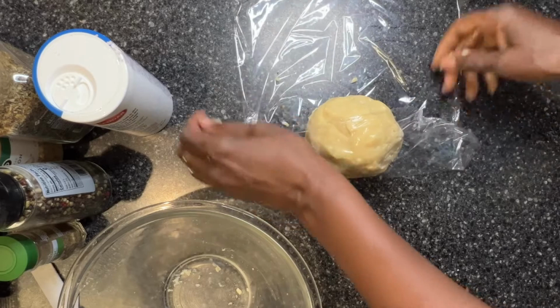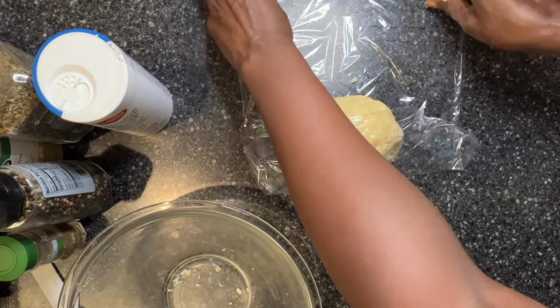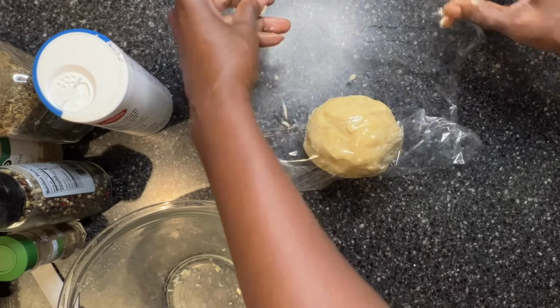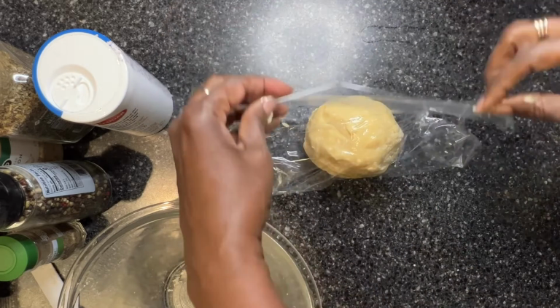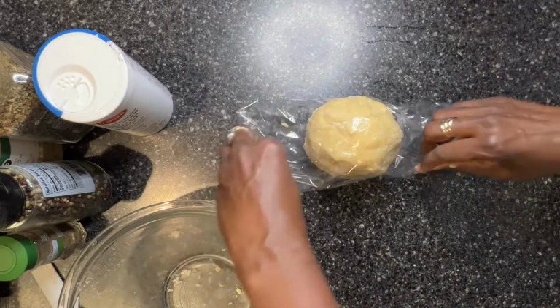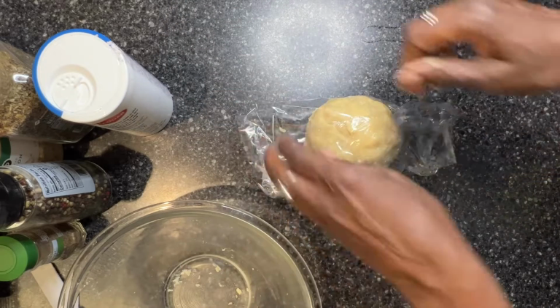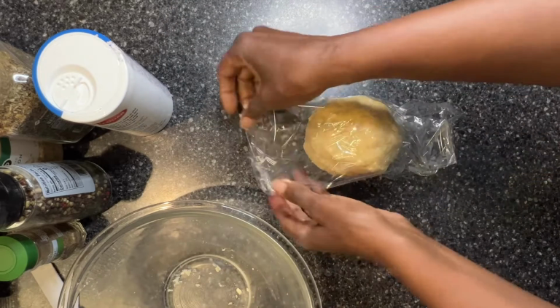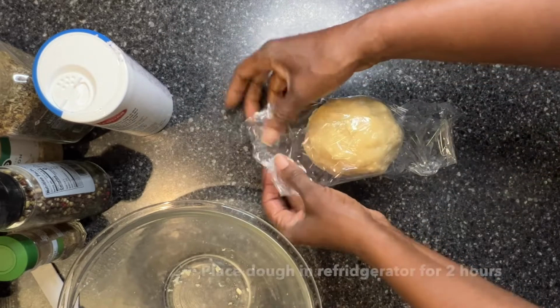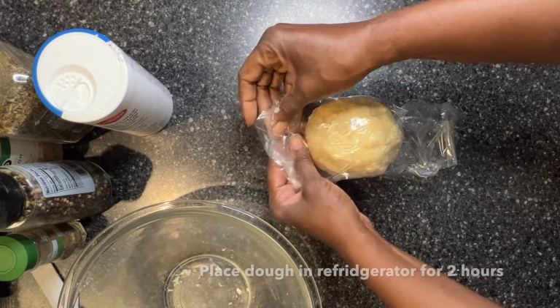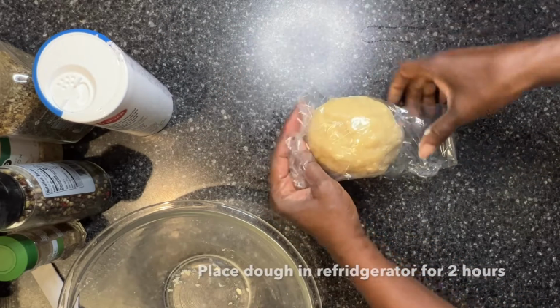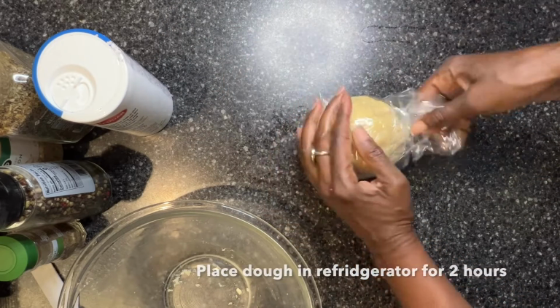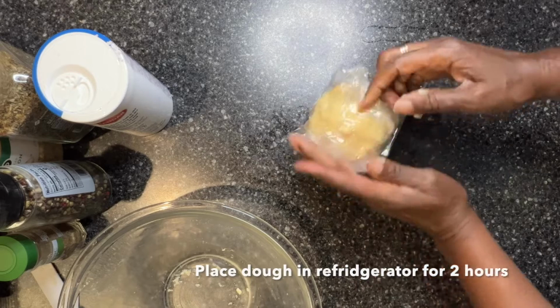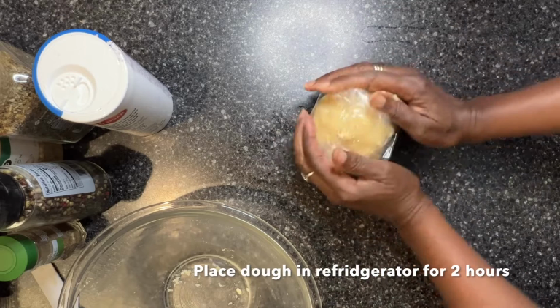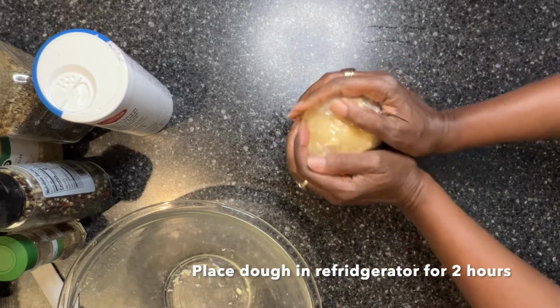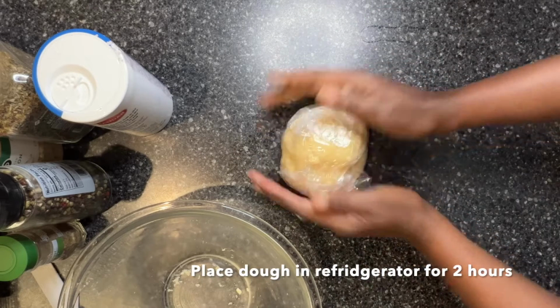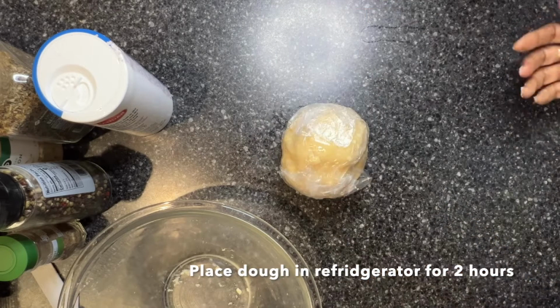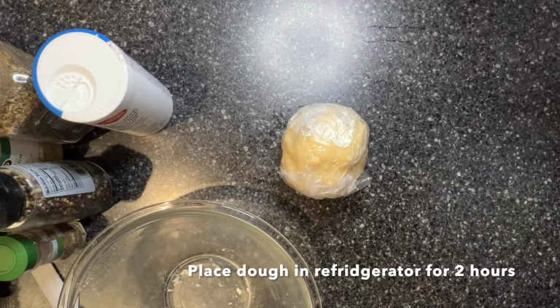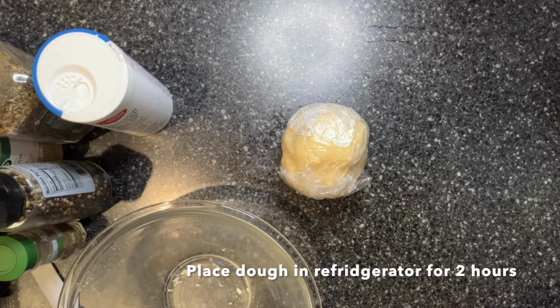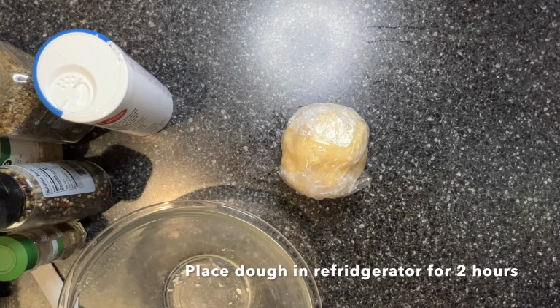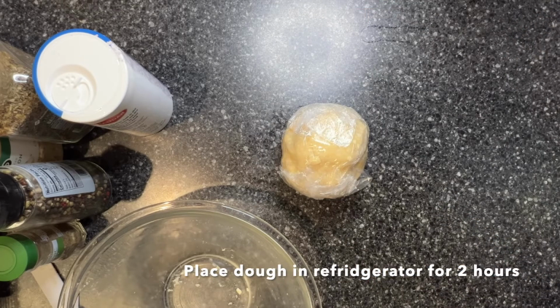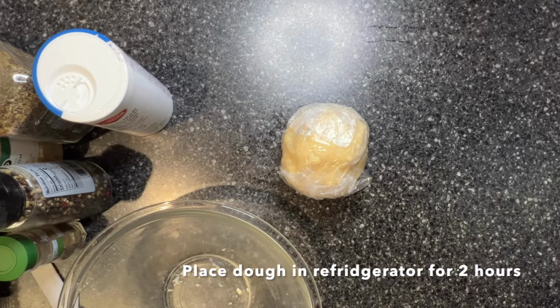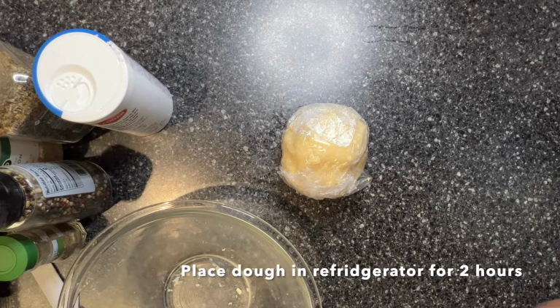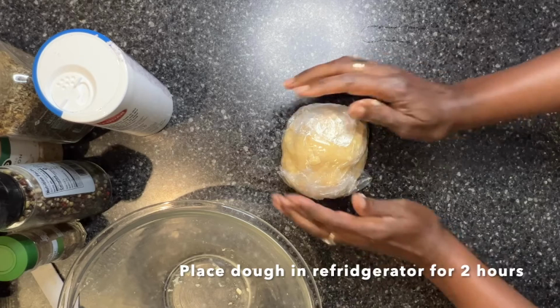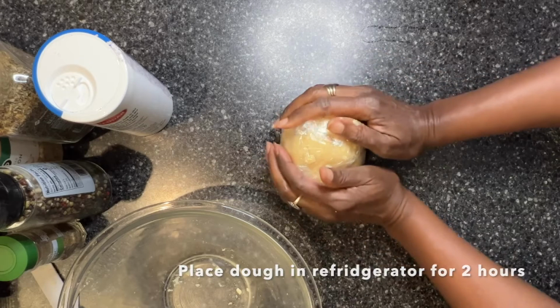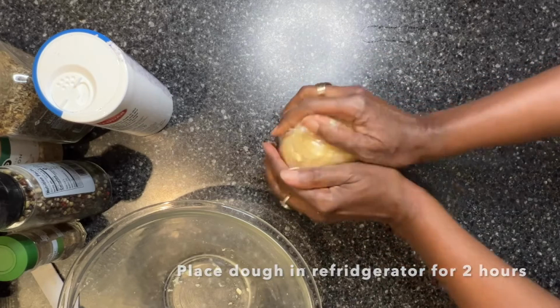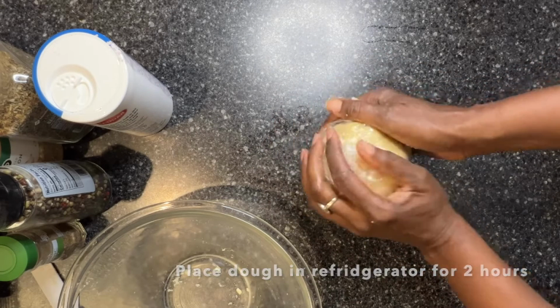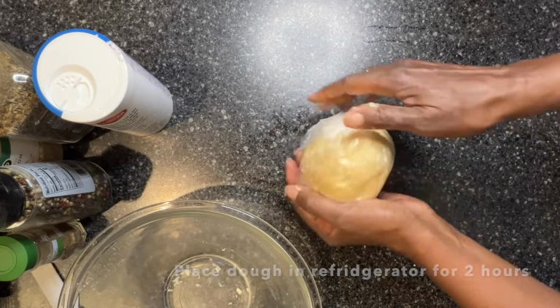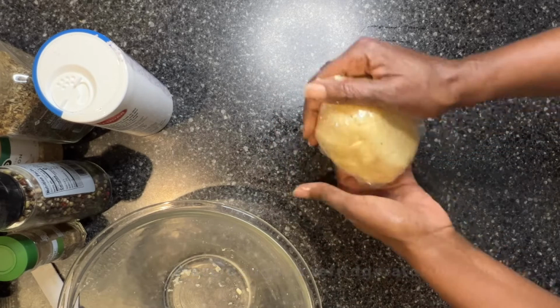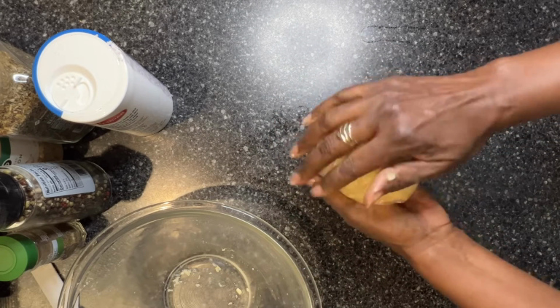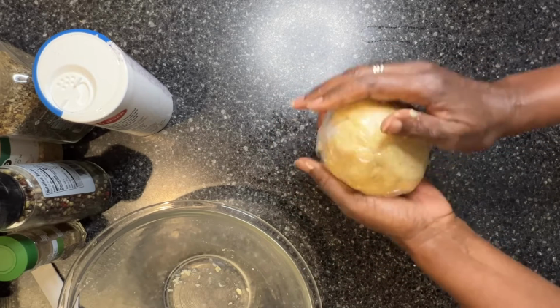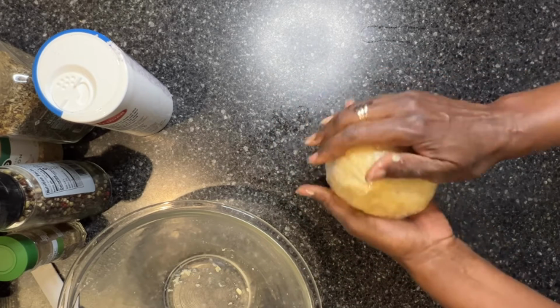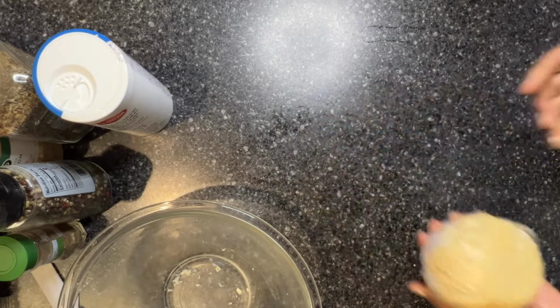When you do this, have everything ready to go. And now that's going into the refrigerator for two hours — minimum one hour, but I'm going to leave mine in for two.